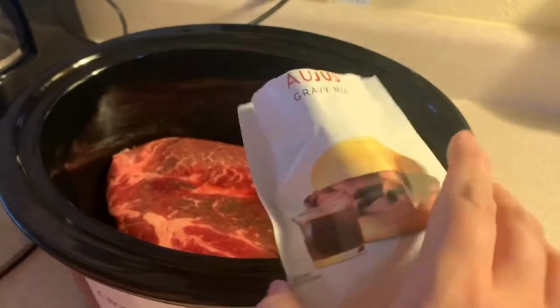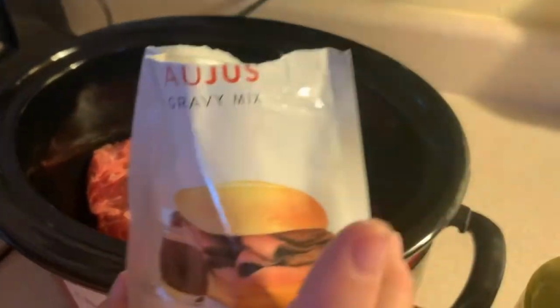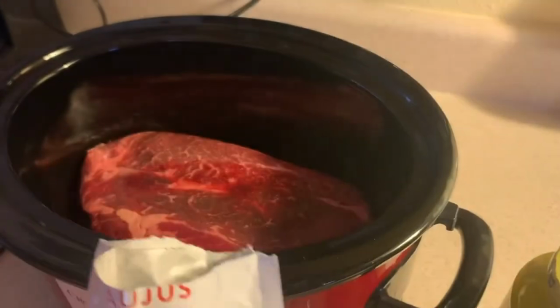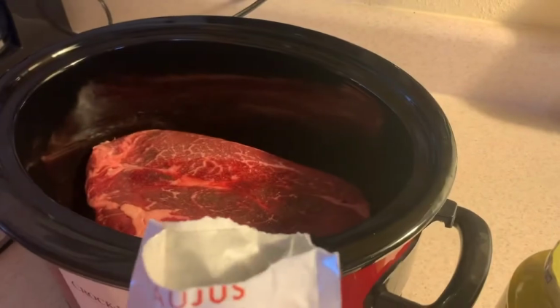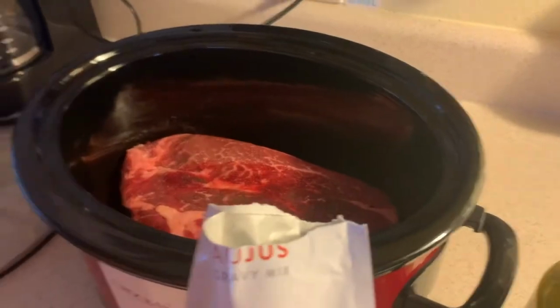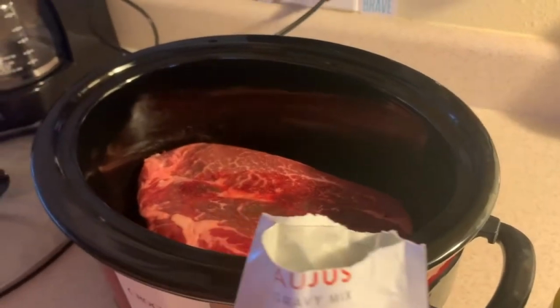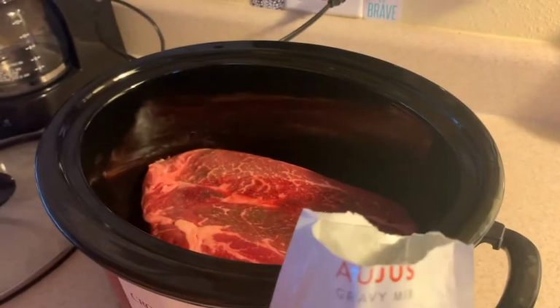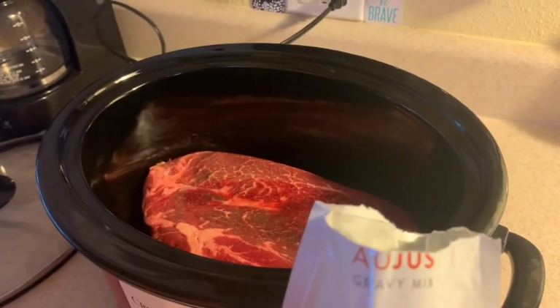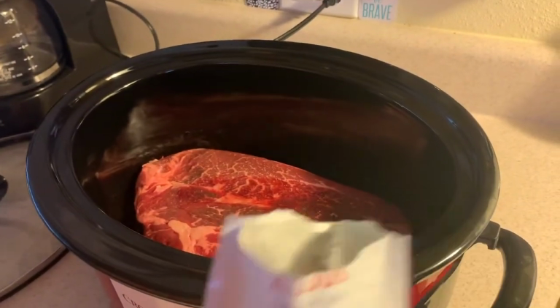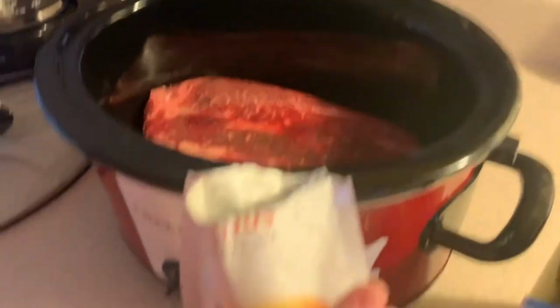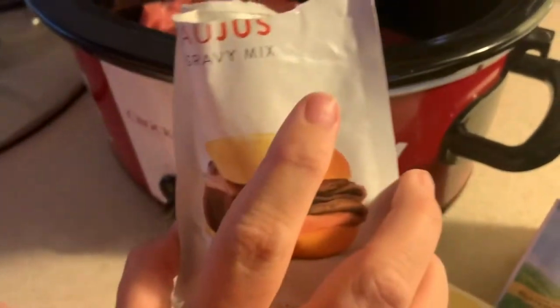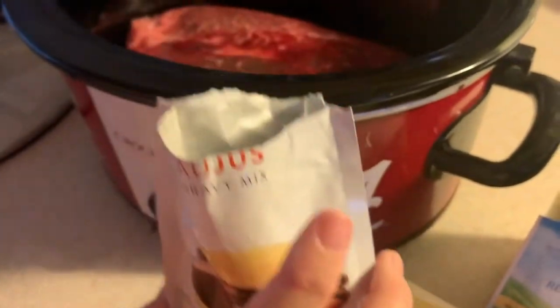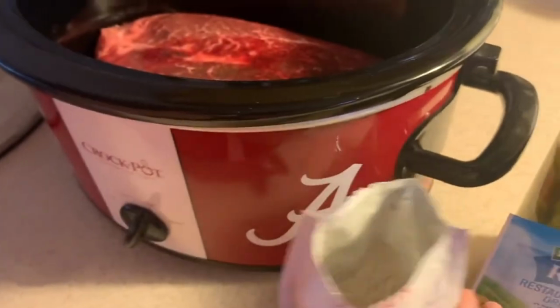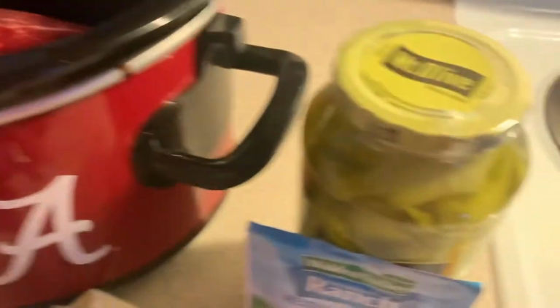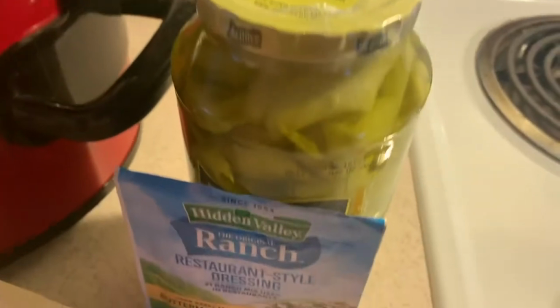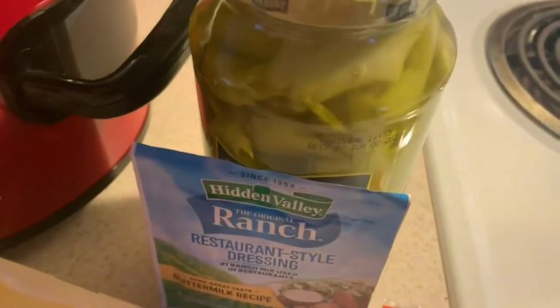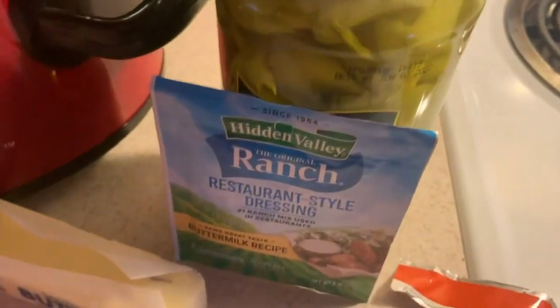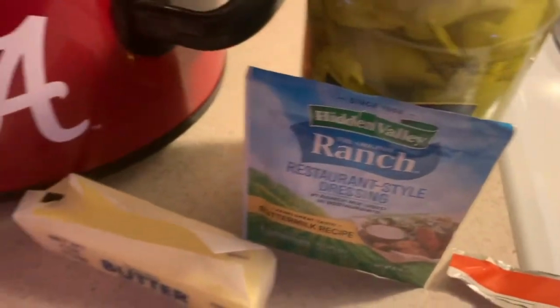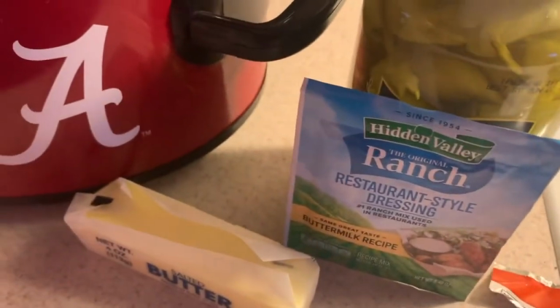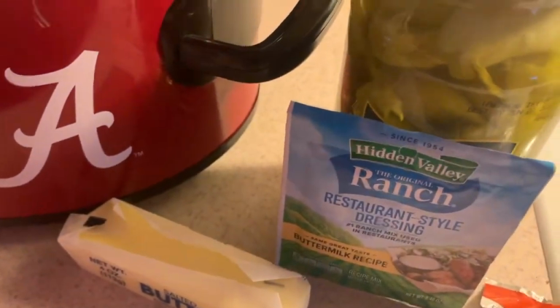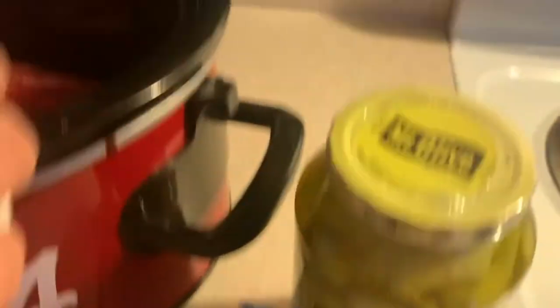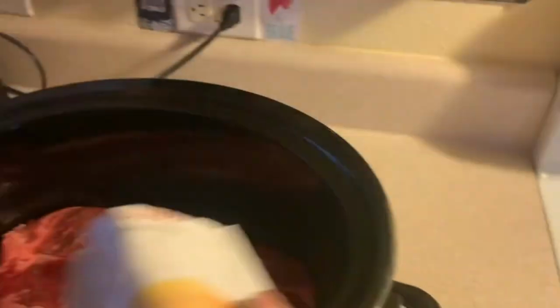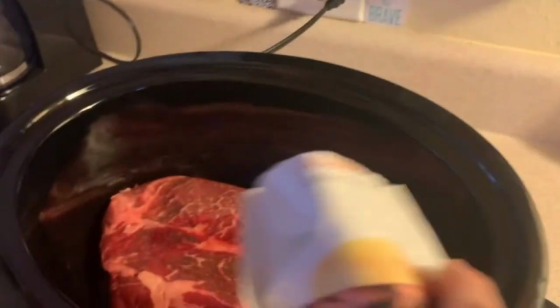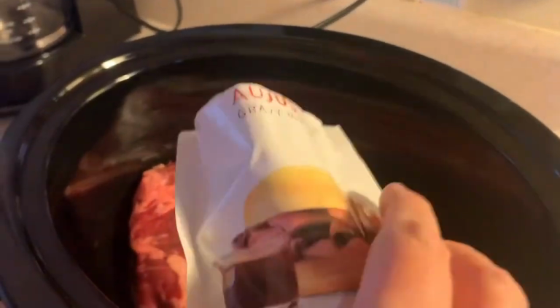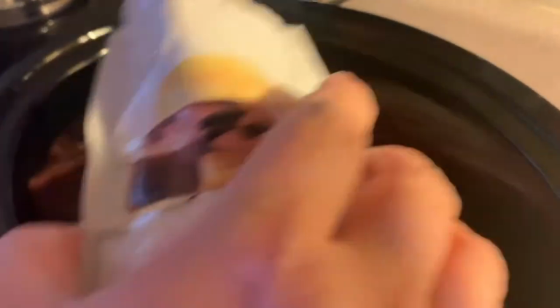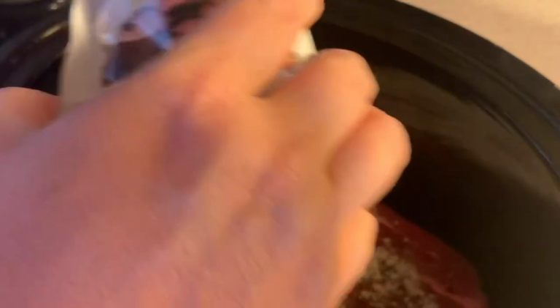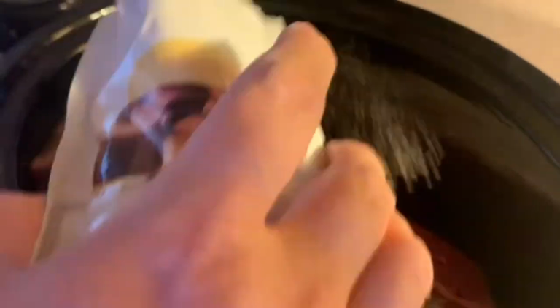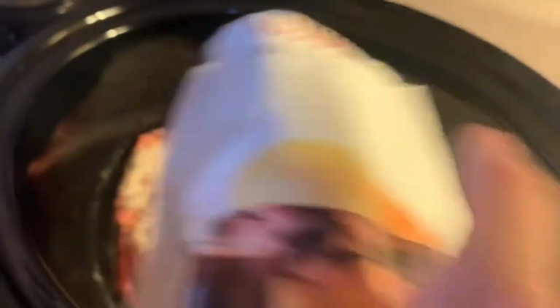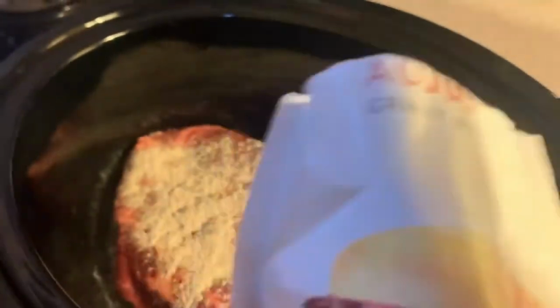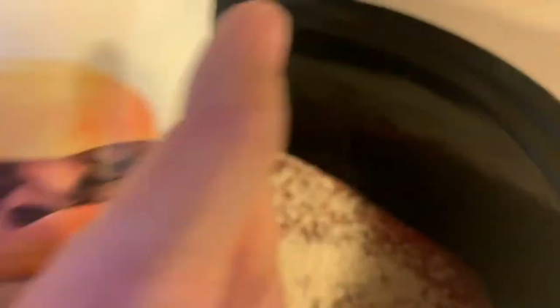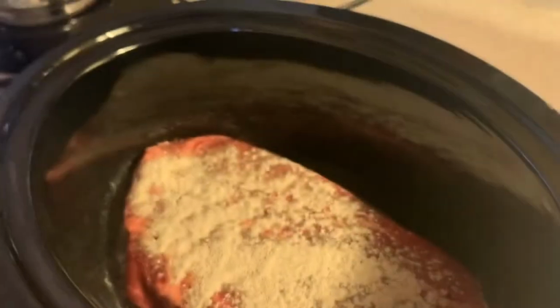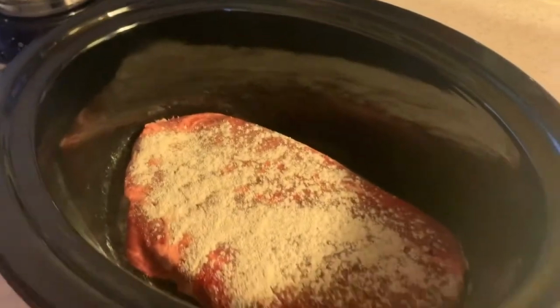You use a pack of au jus gravy mix and then a package of ranch and a stick of butter. Since we're doing two and we're stacked, I'm gonna do half of each package on top of this roast.